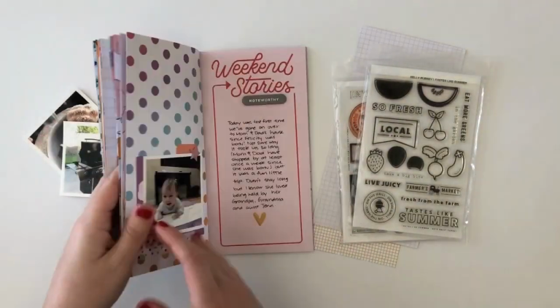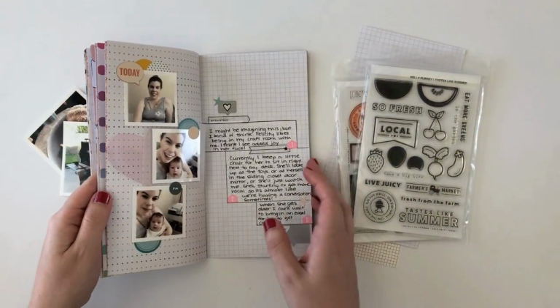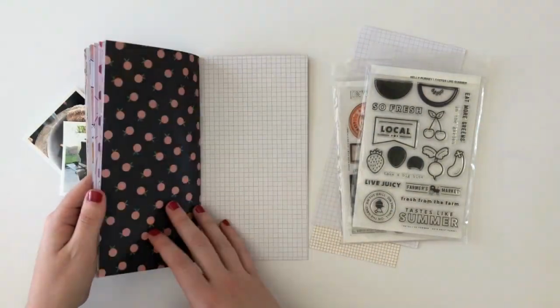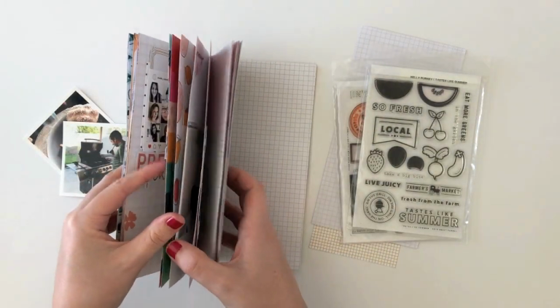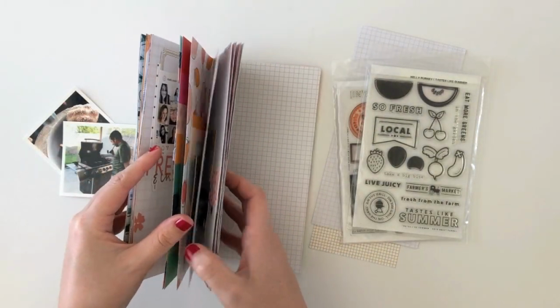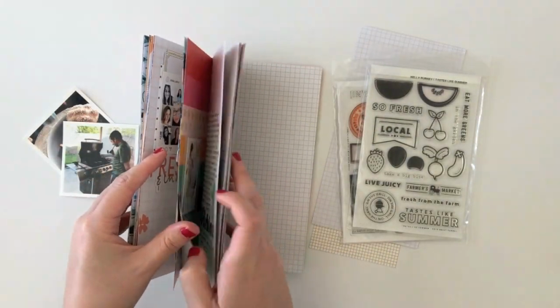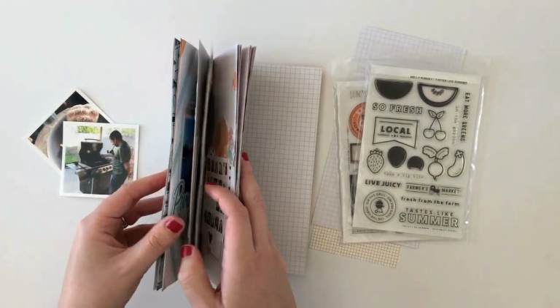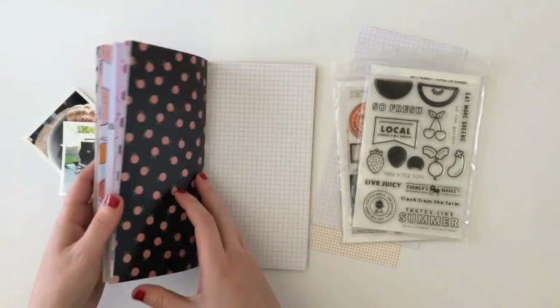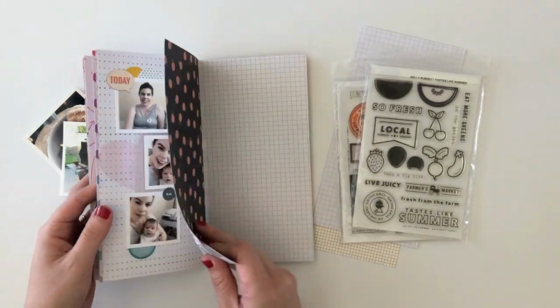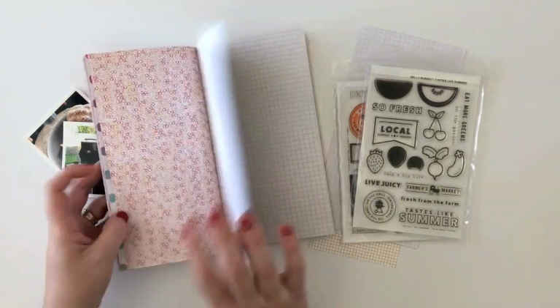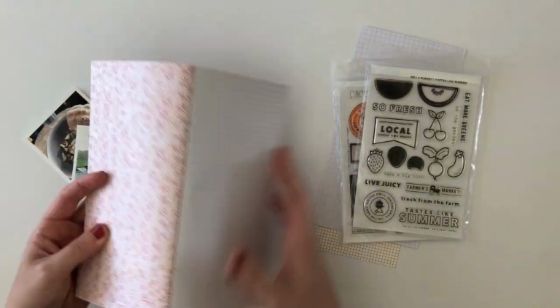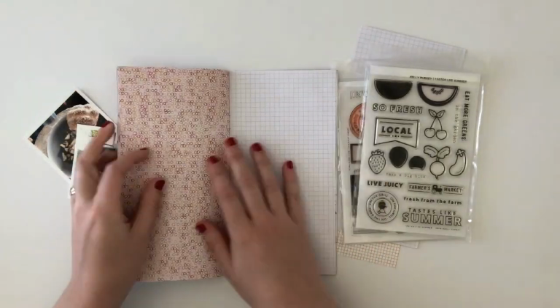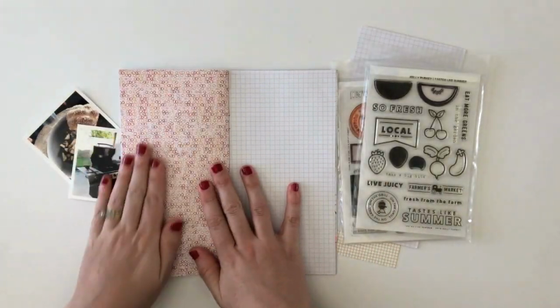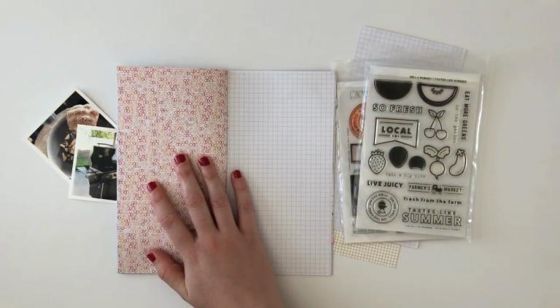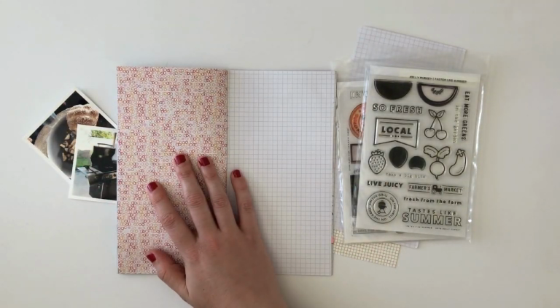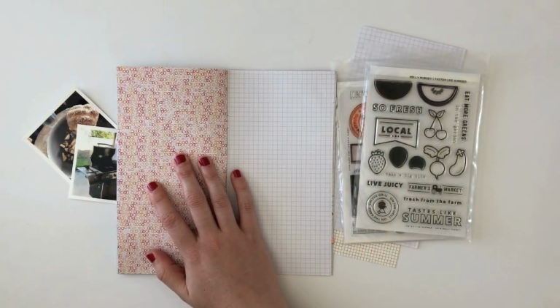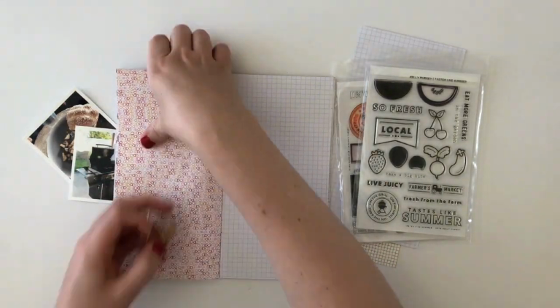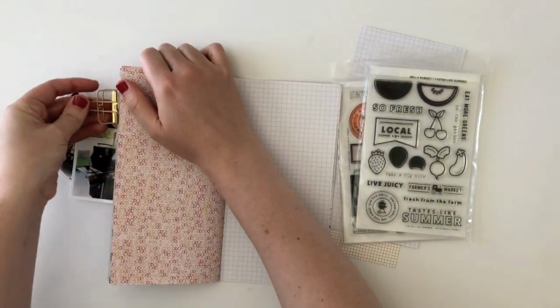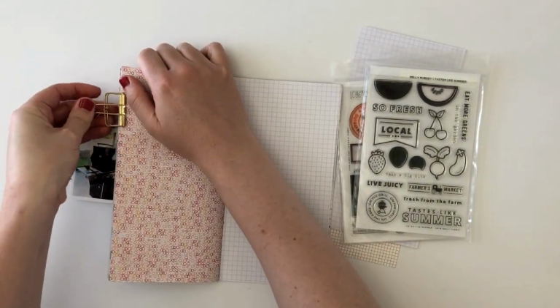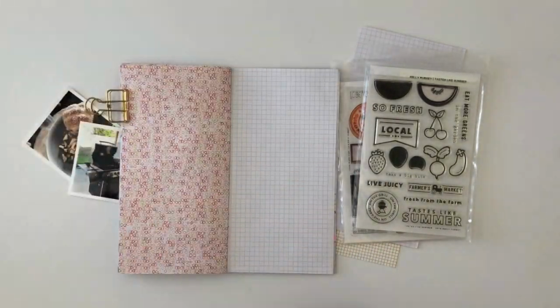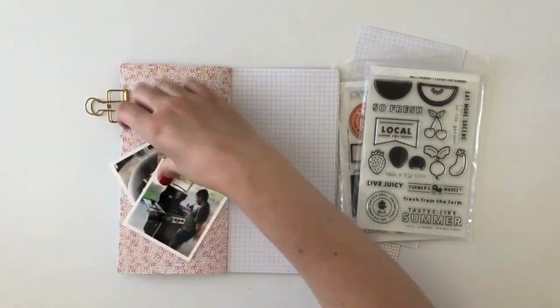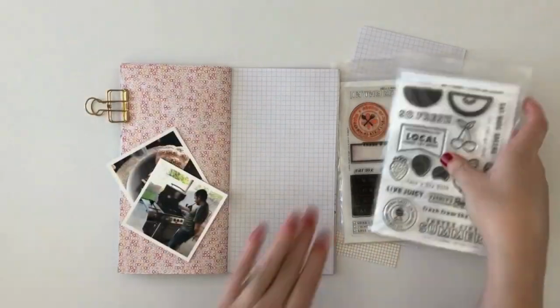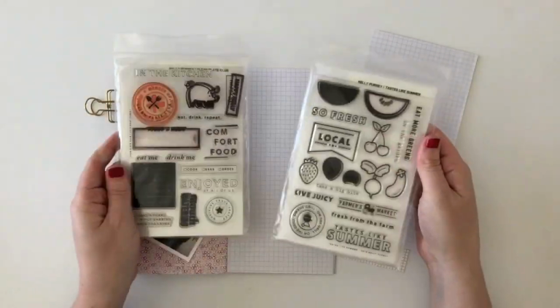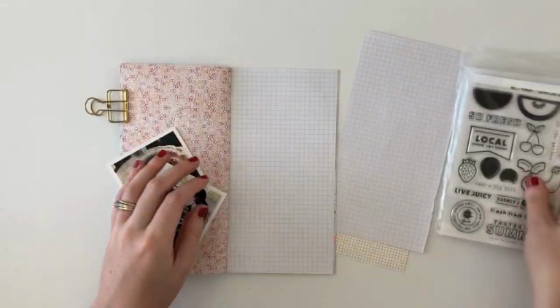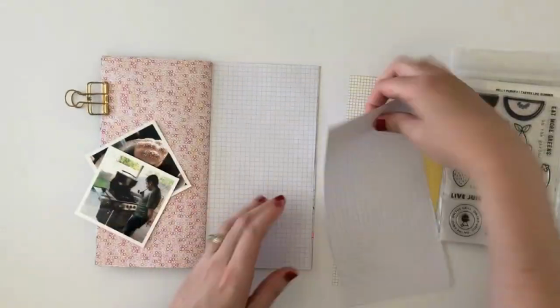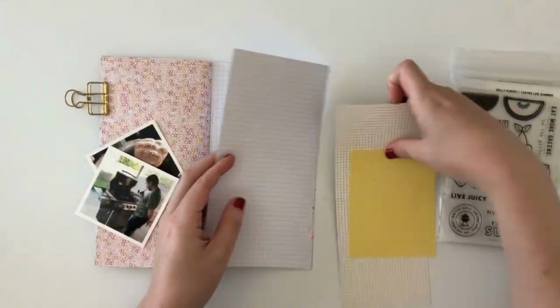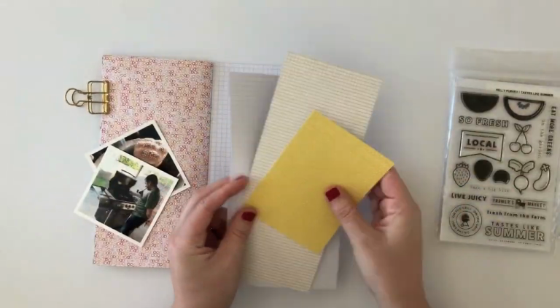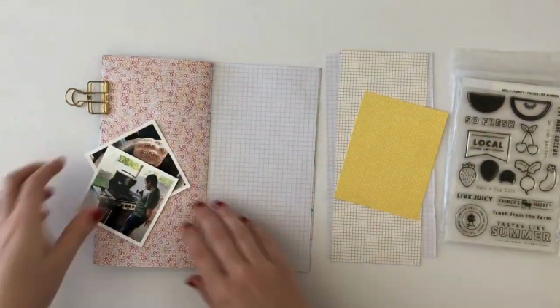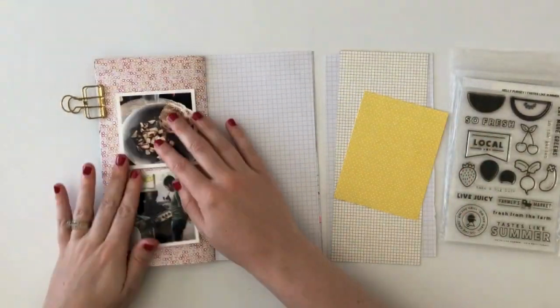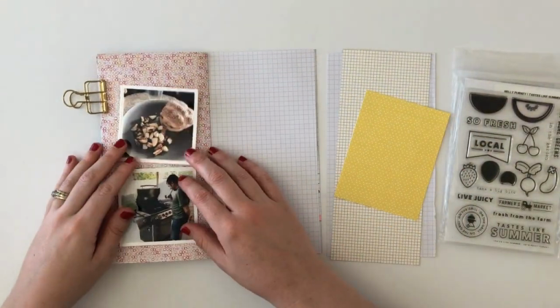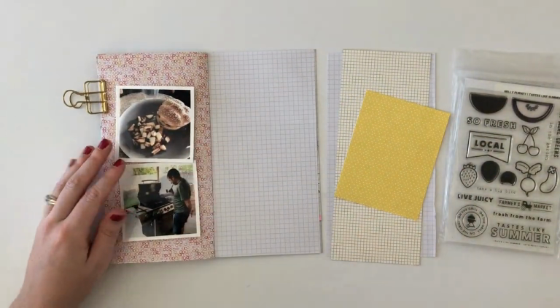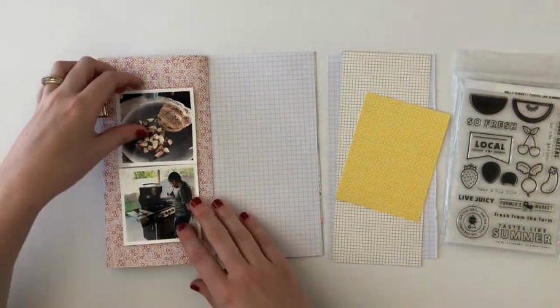Hi guys, it's Sarah here. Today I am sharing a process video for a page in my Traveler's Notebook. I am using my July 2018 Studio Calico Traveler's Notebook.